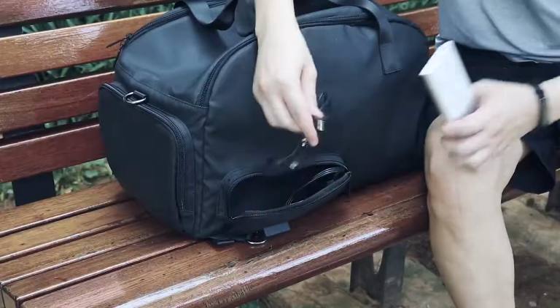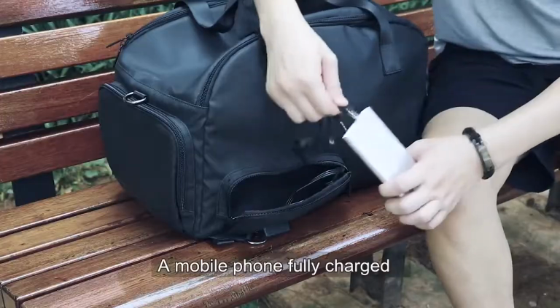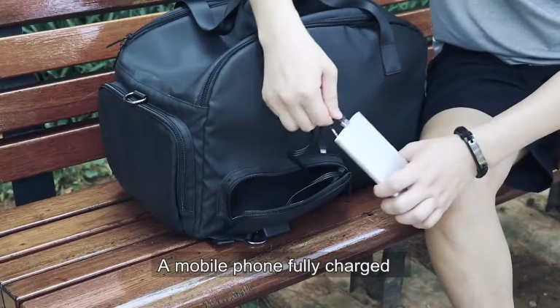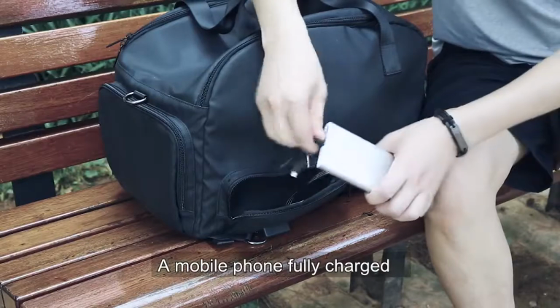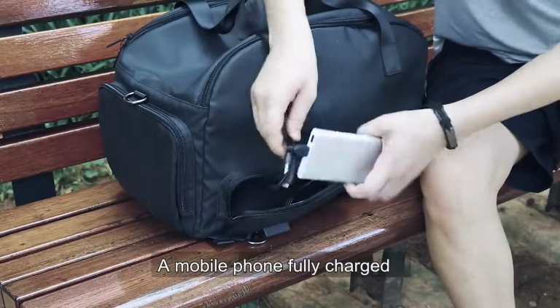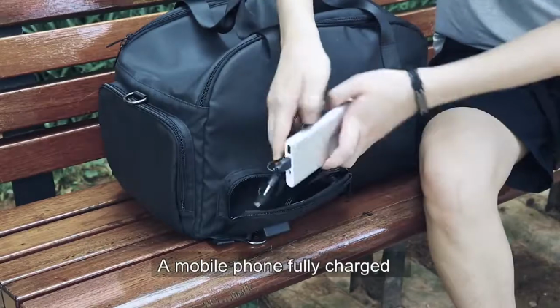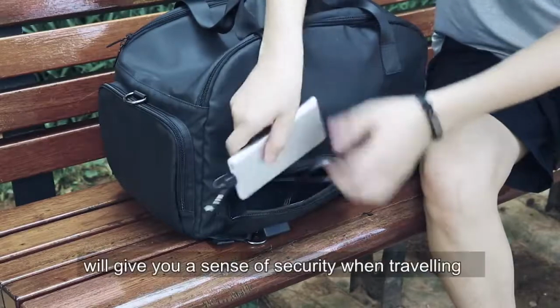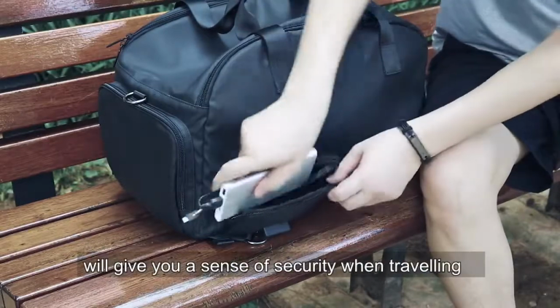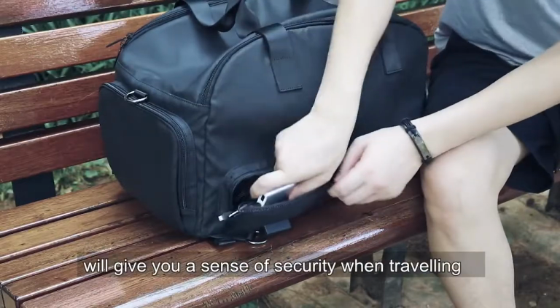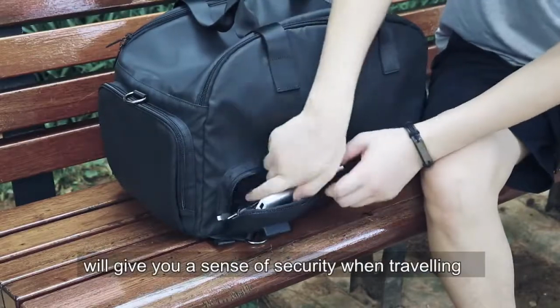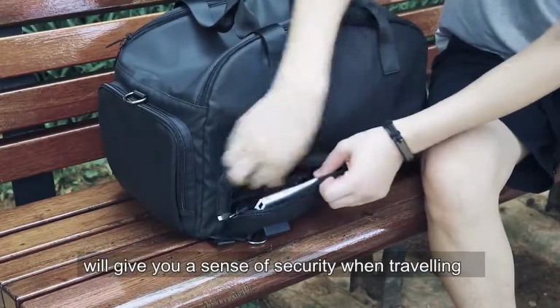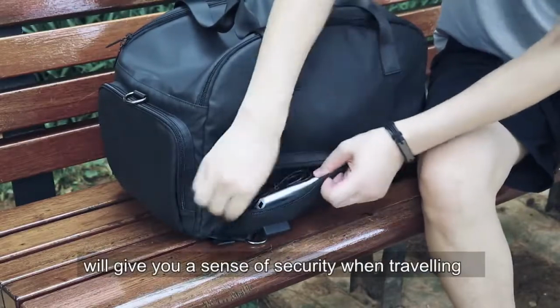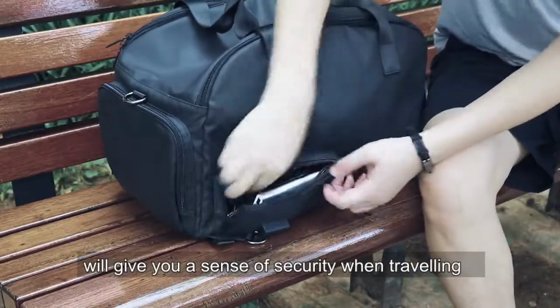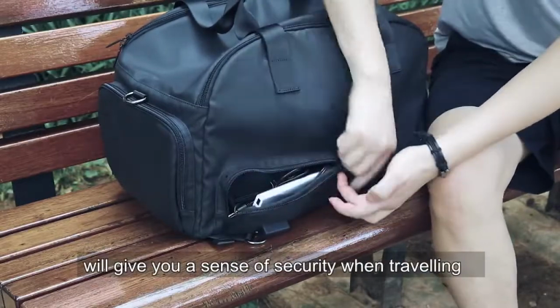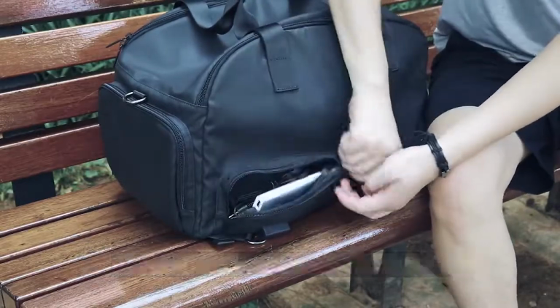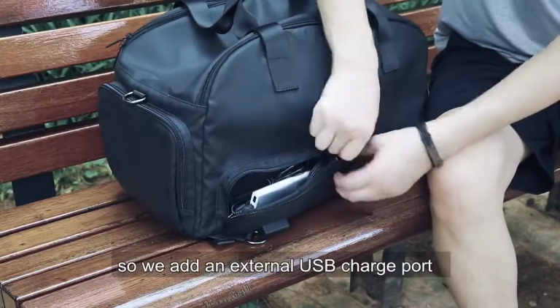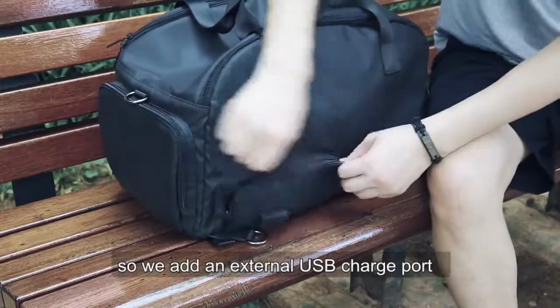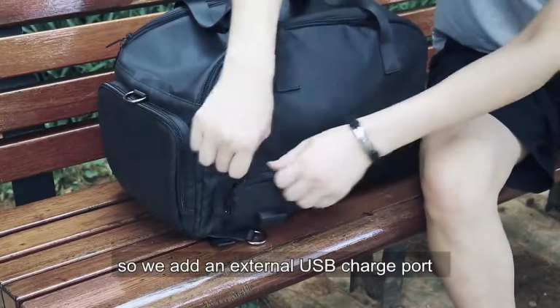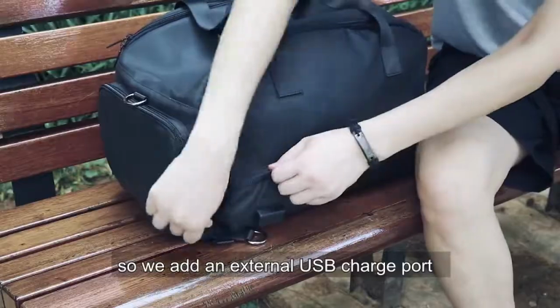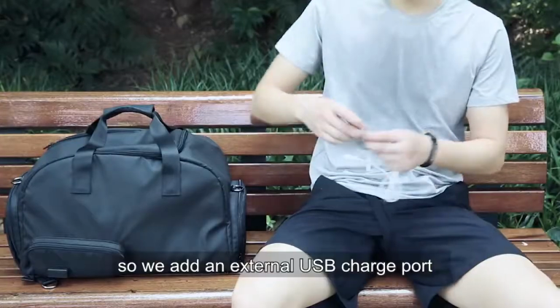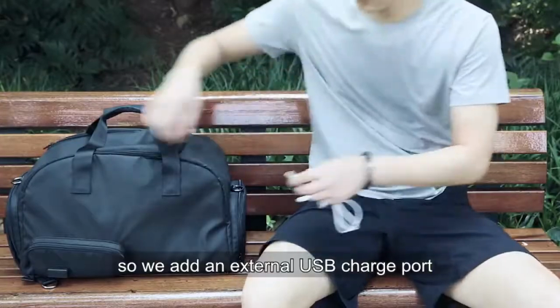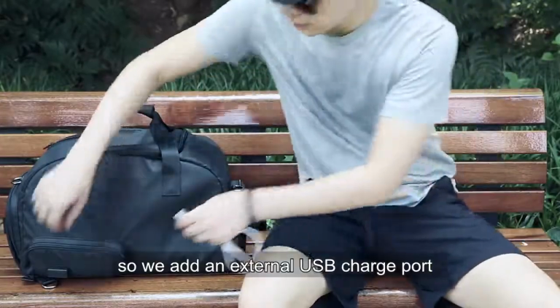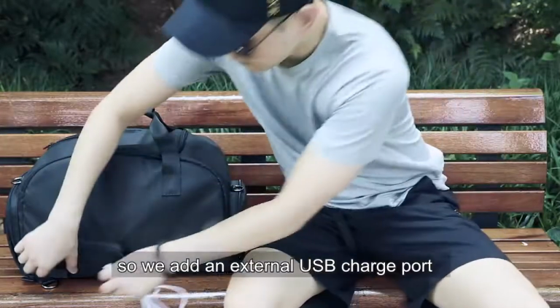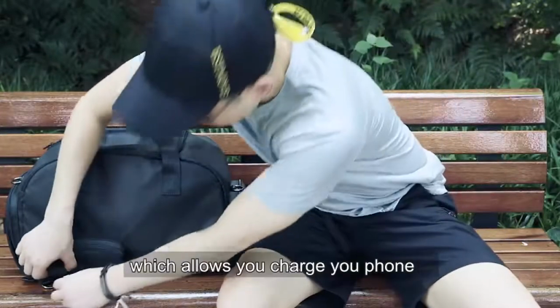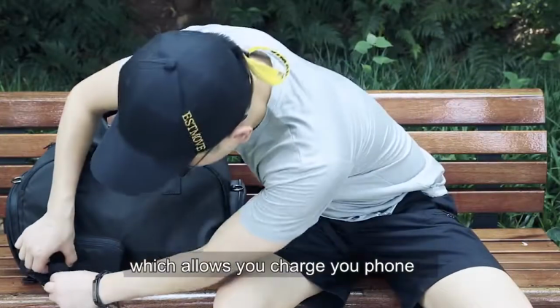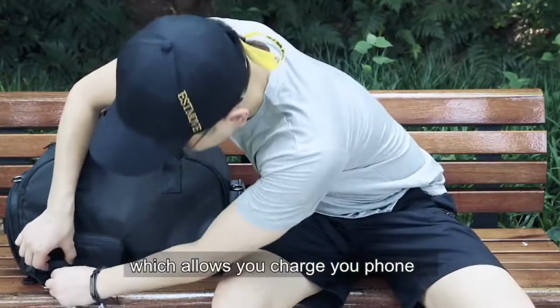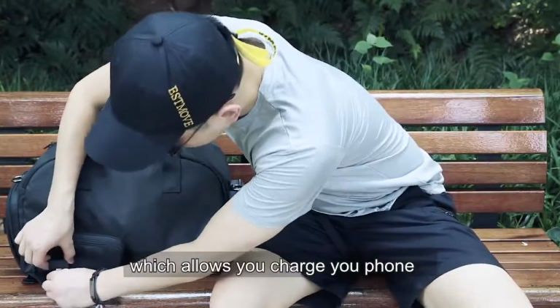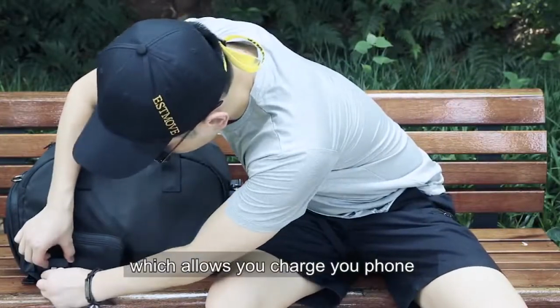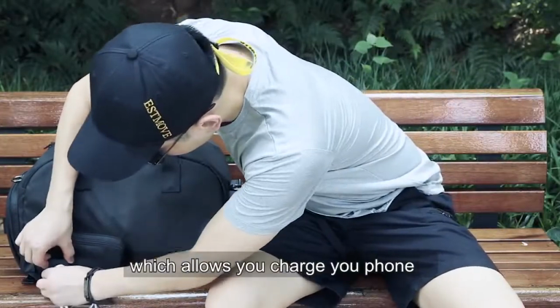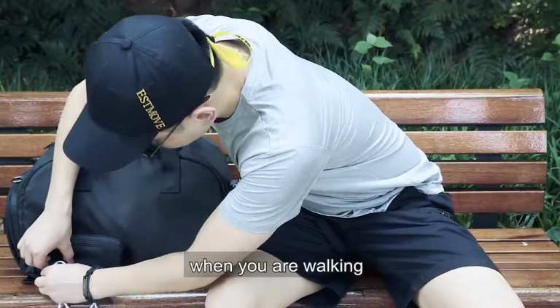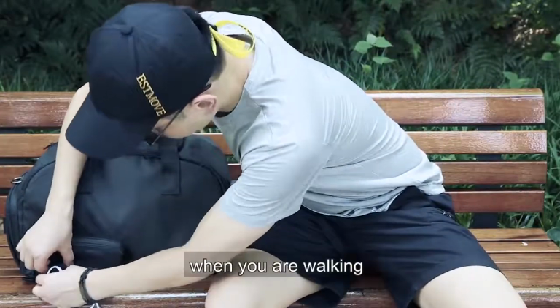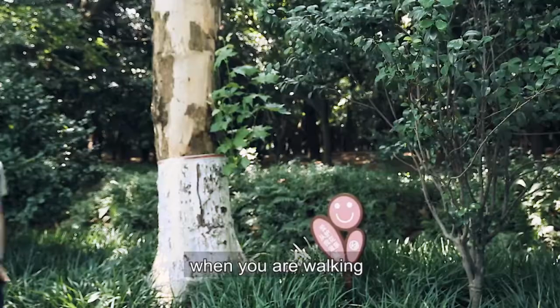A mobile phone fully charged will give you a sense of security when traveling, so we added an external USB charge port which allows you to charge your phone while you are walking.